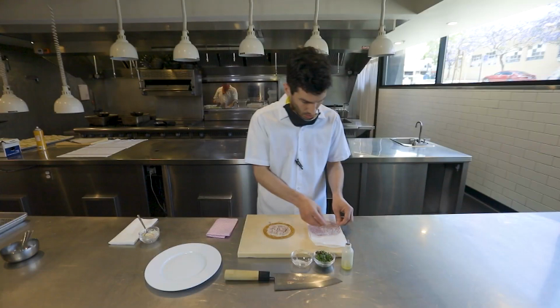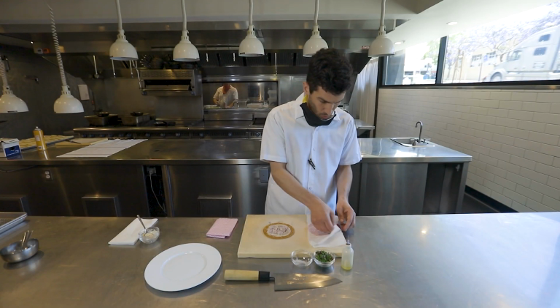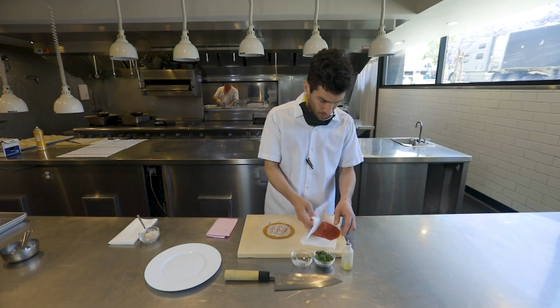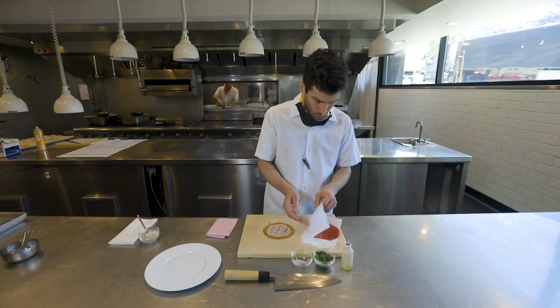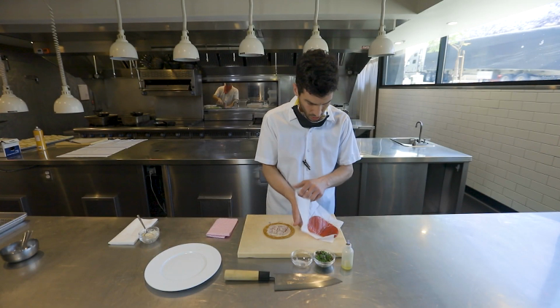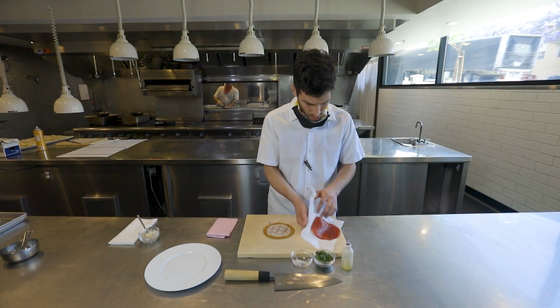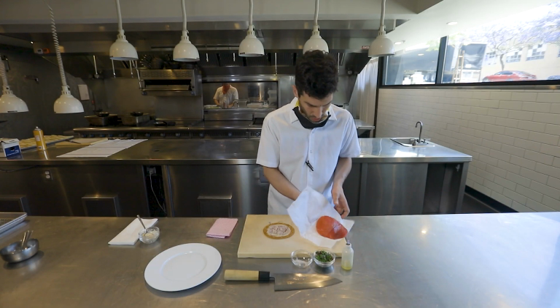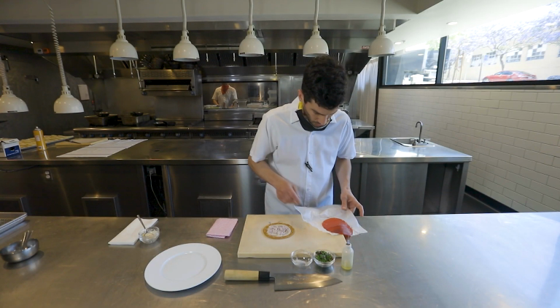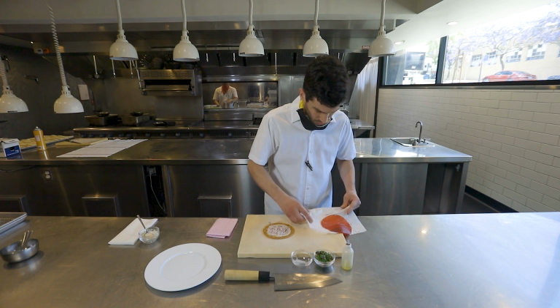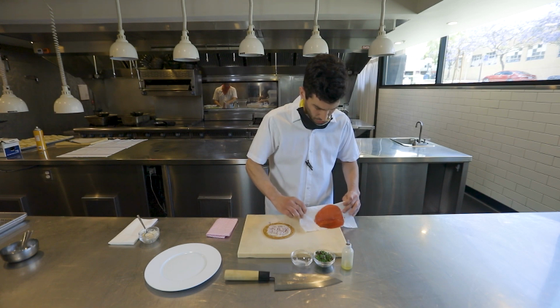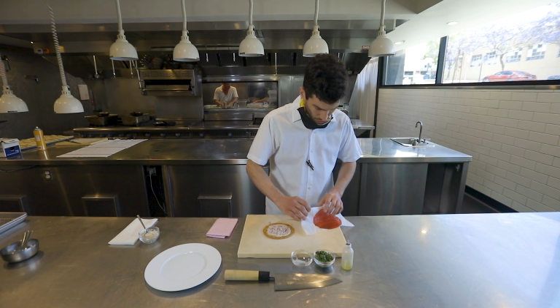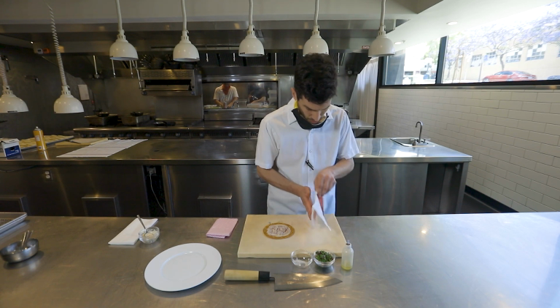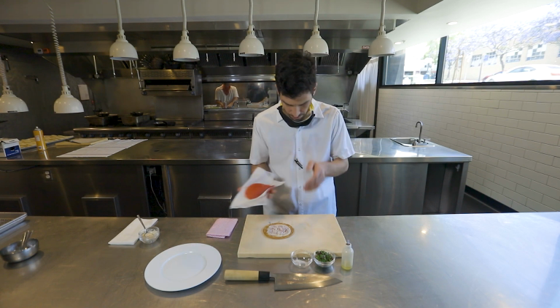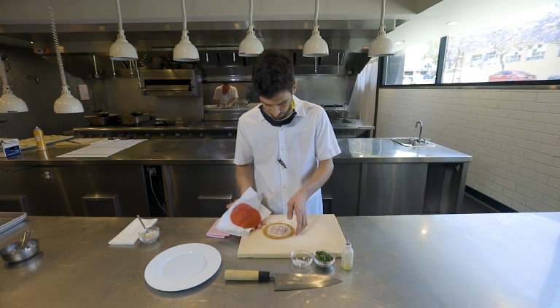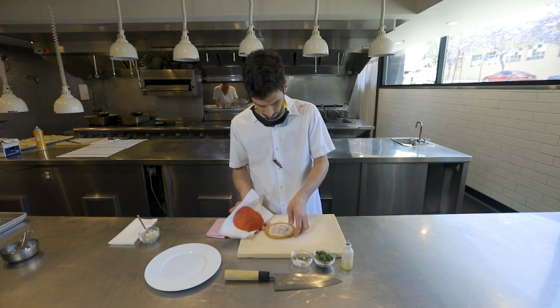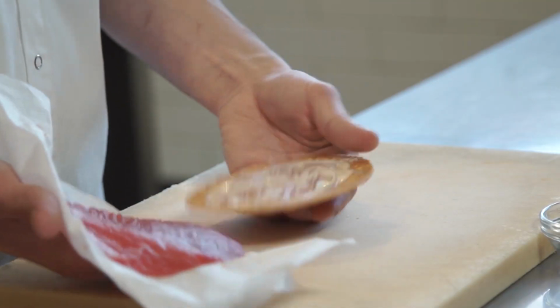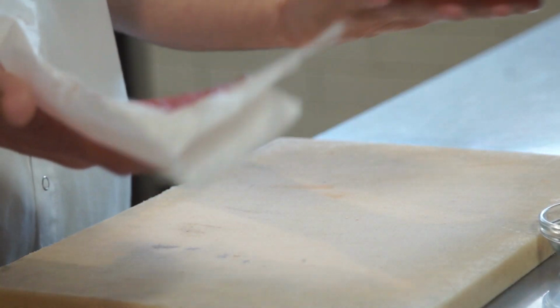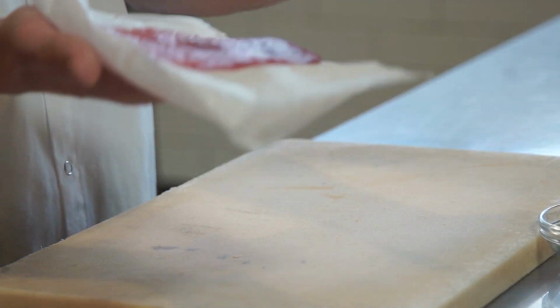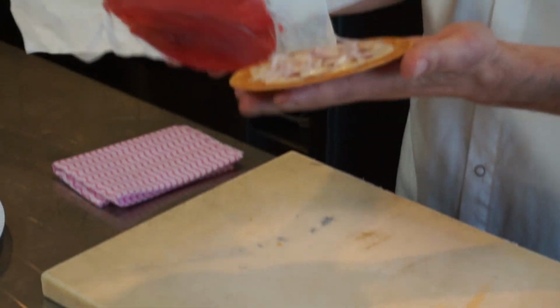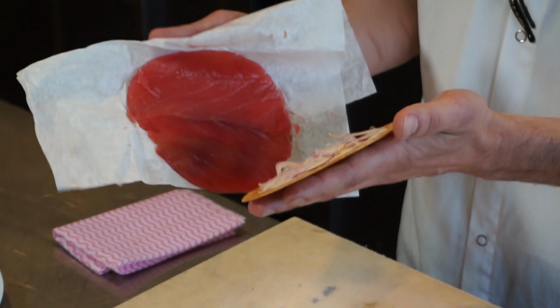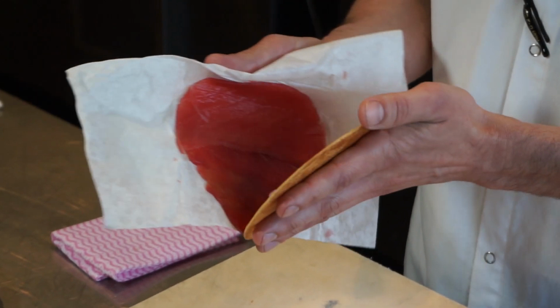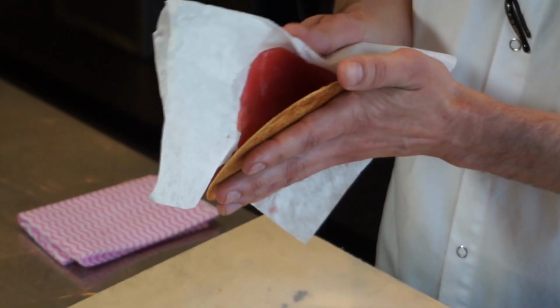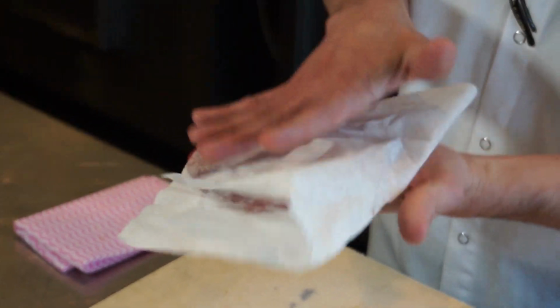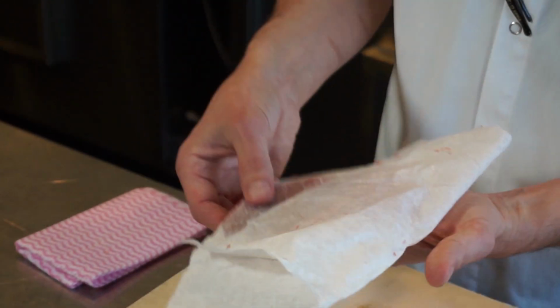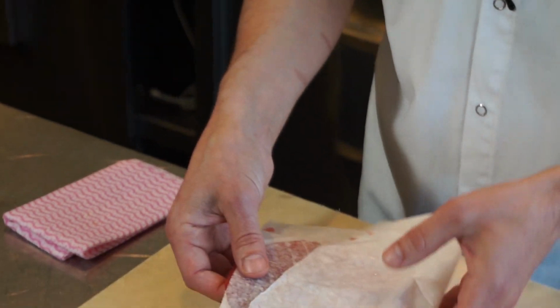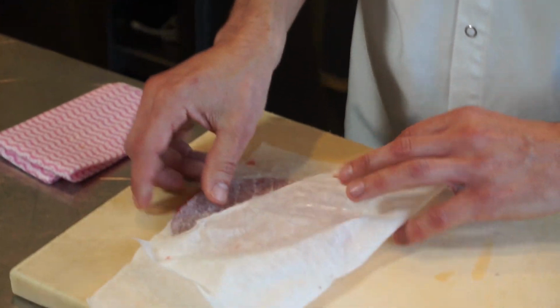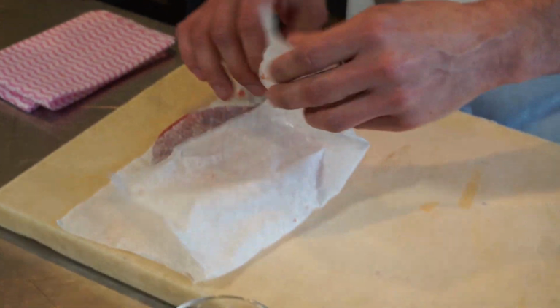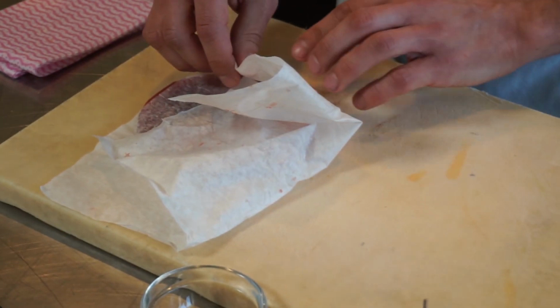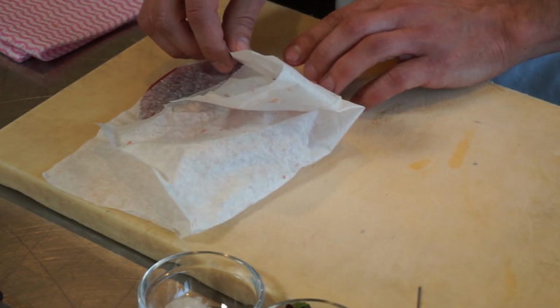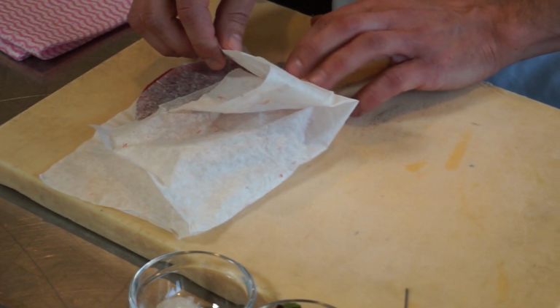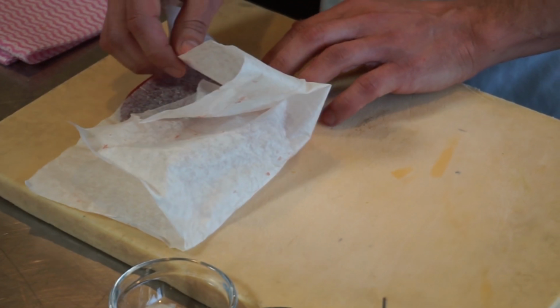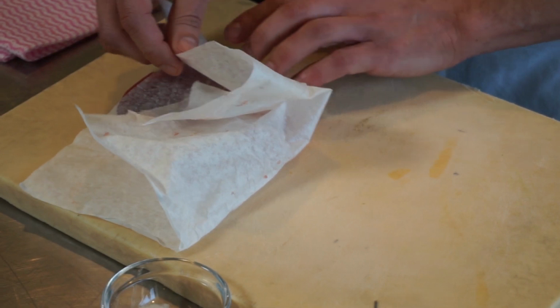At this point, the tuna is sliced. This is big eye tuna that we use here. You can take this with one hand if you feel comfortable with that, and put the tuna on top. It'll come right off the paper.